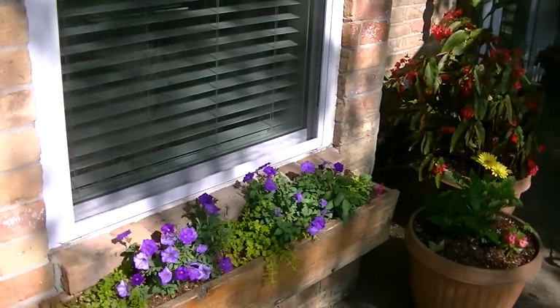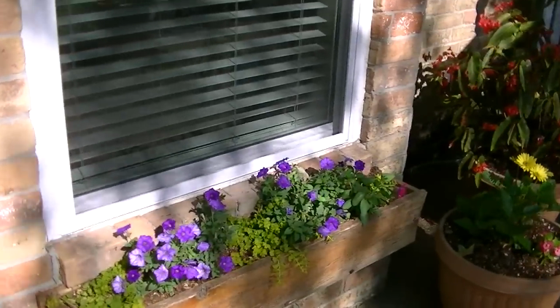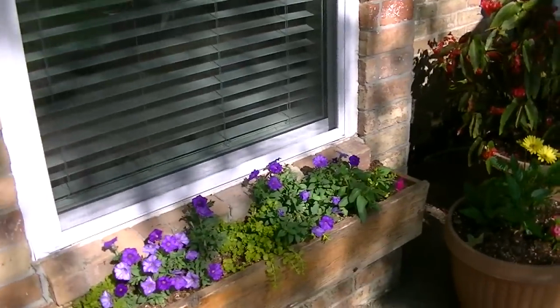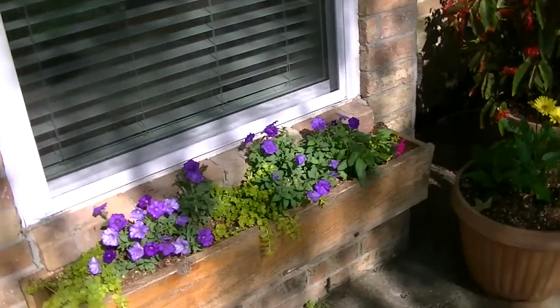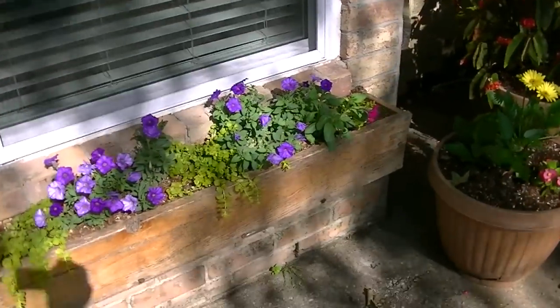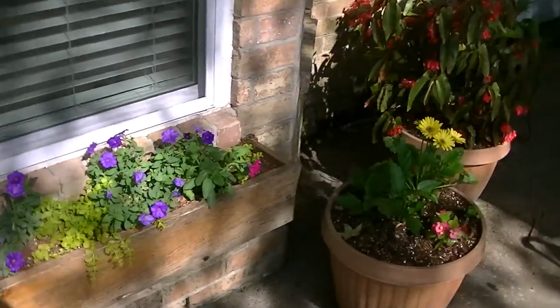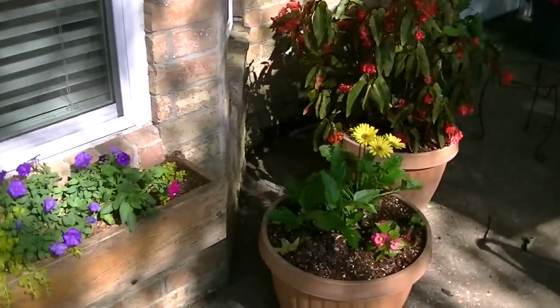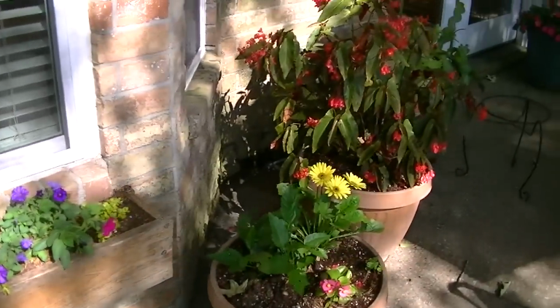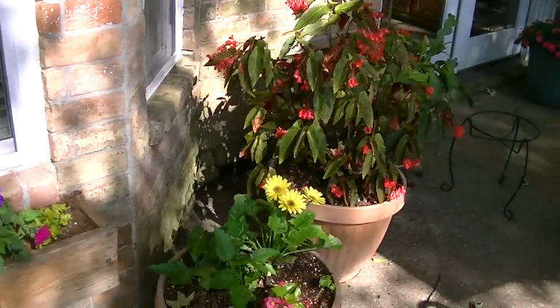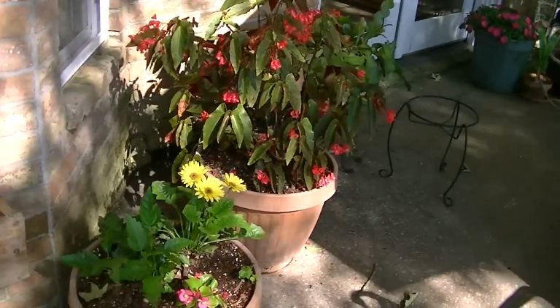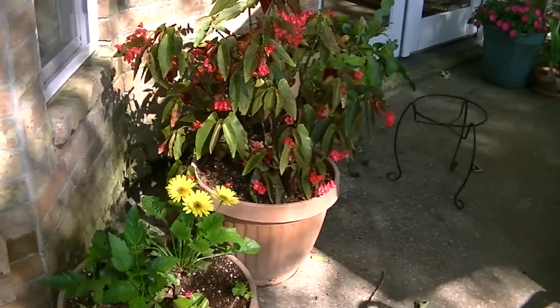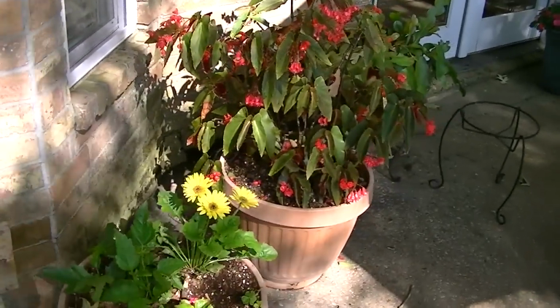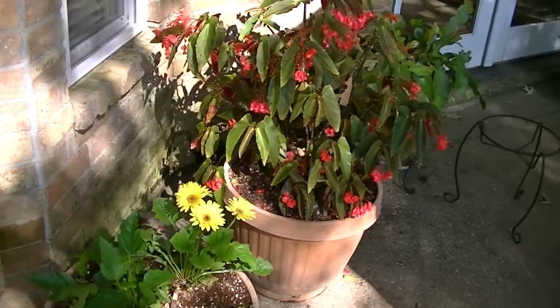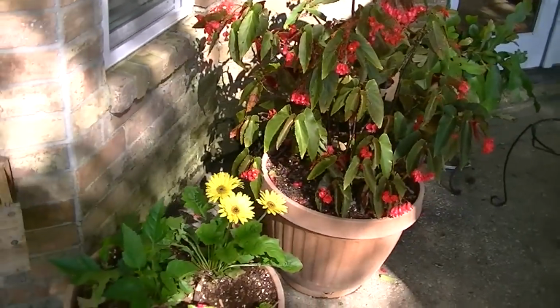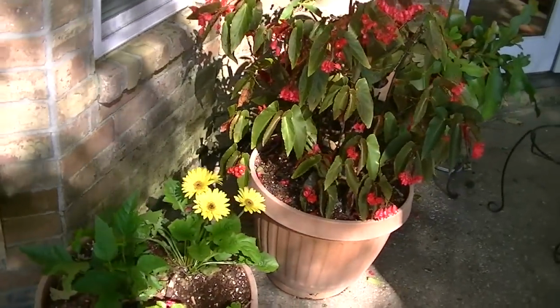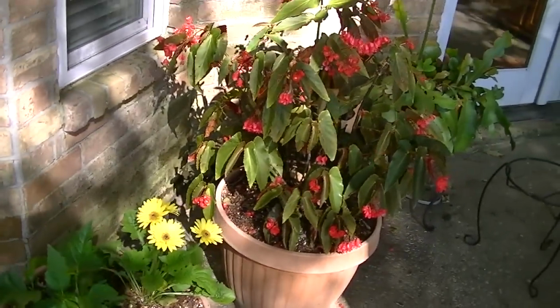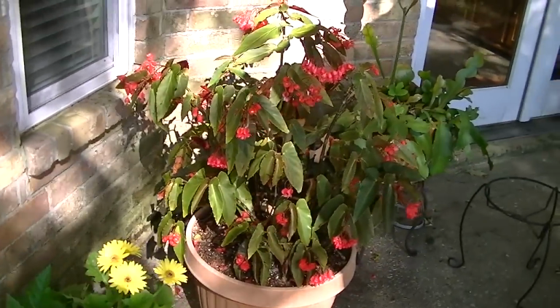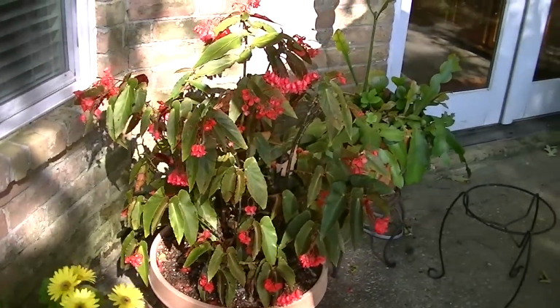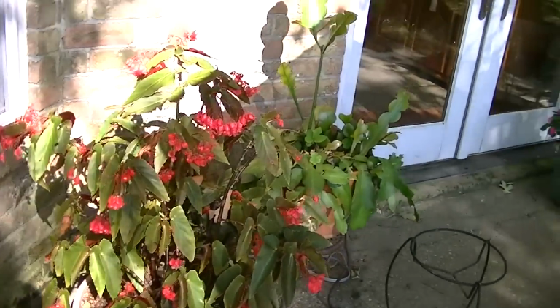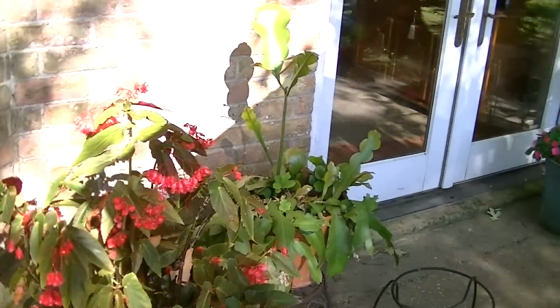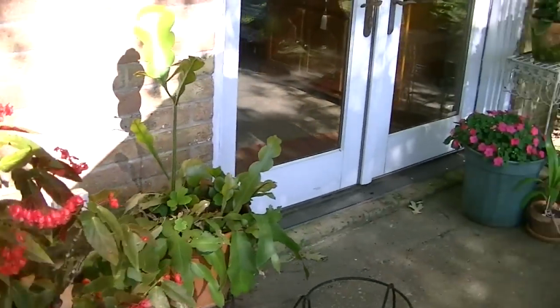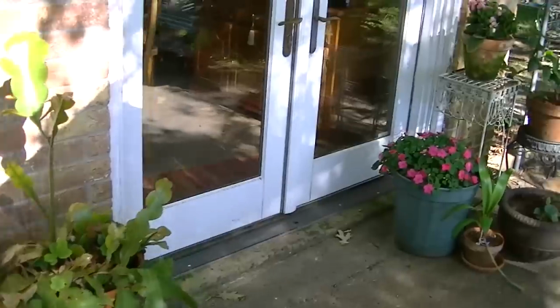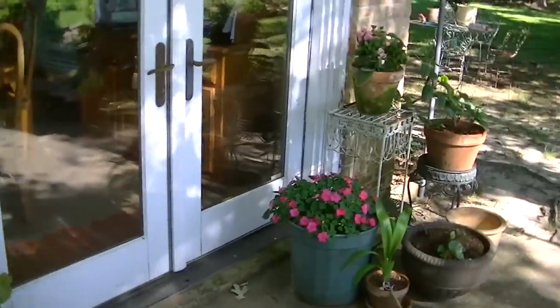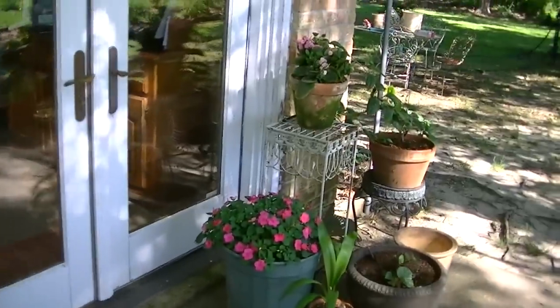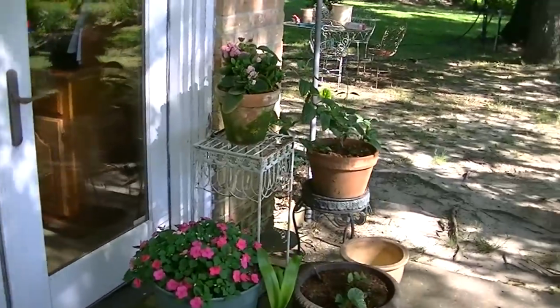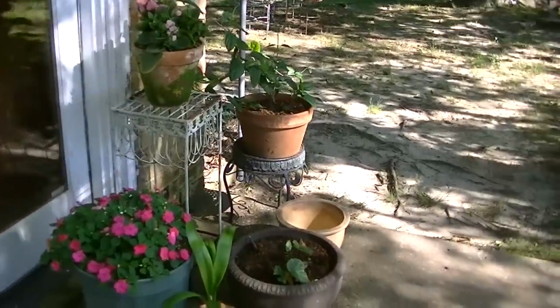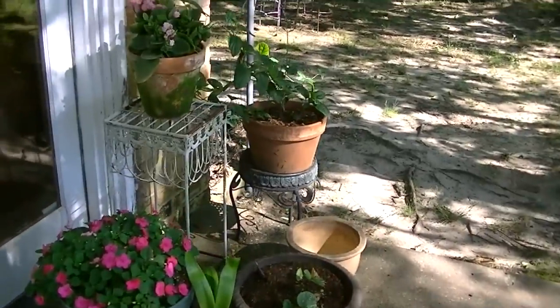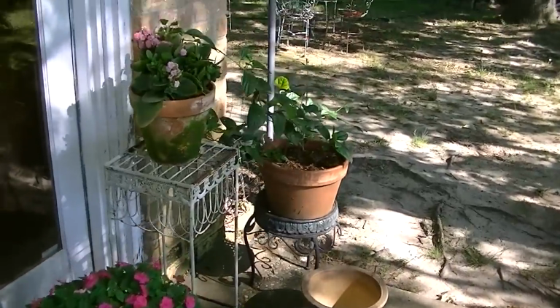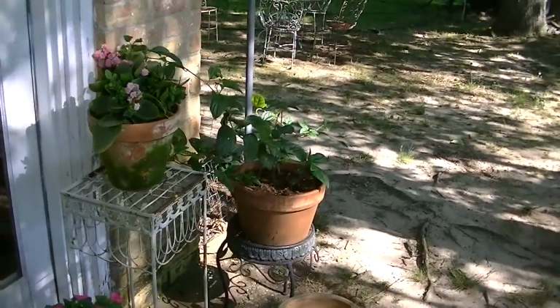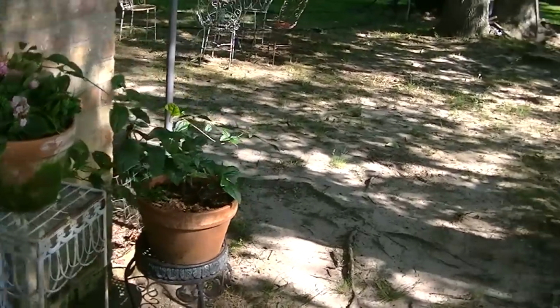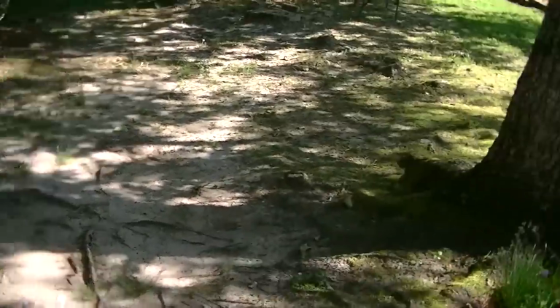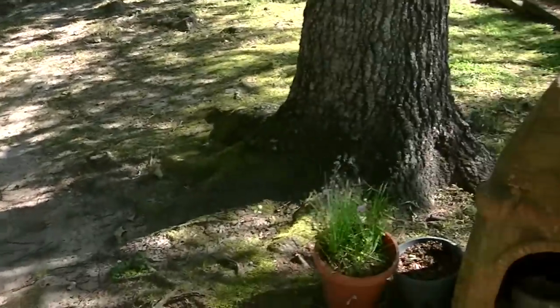My daughter and I built the window box and mounted it, just so you can see a few of the things we've got growing.